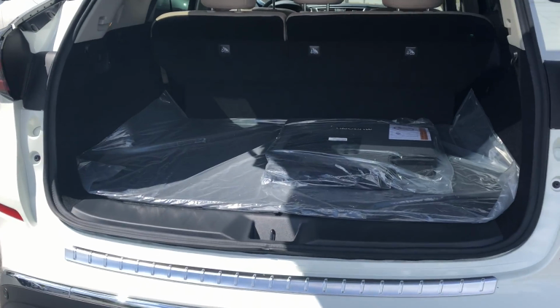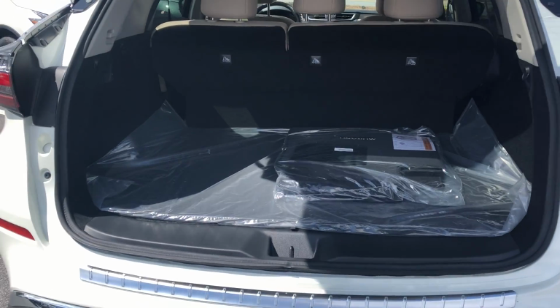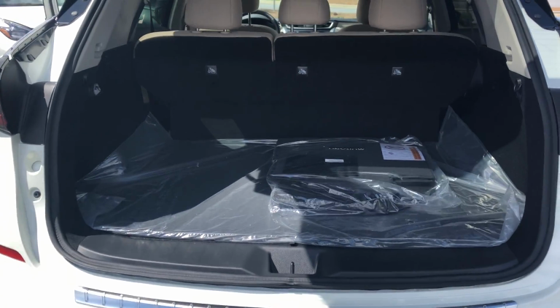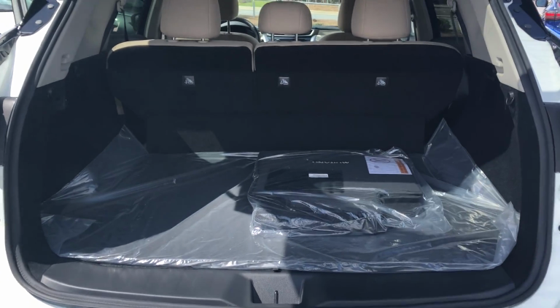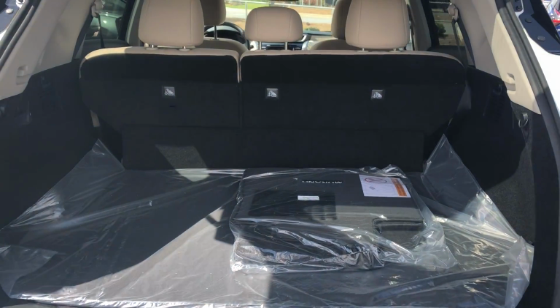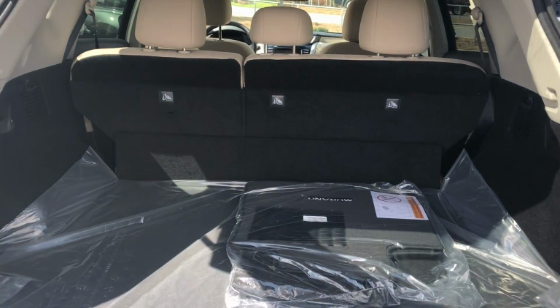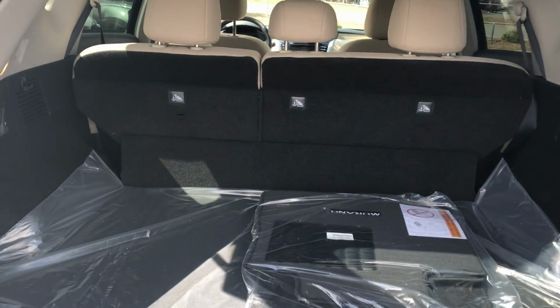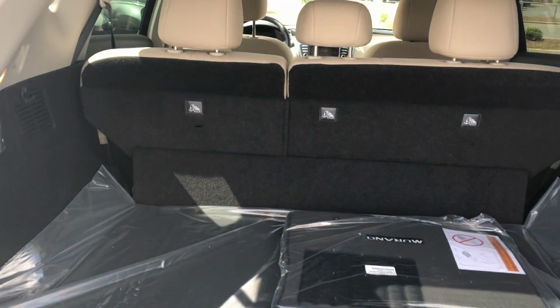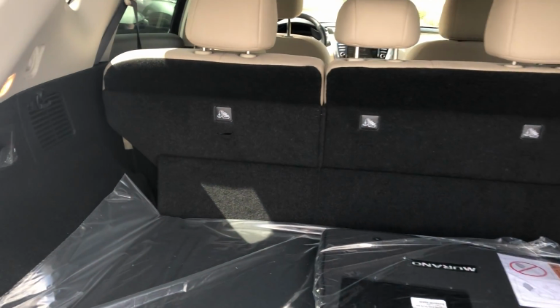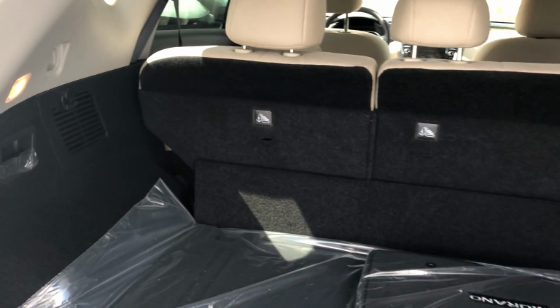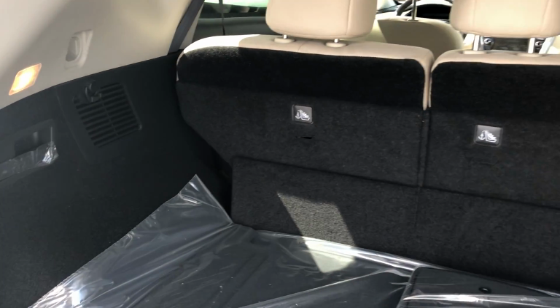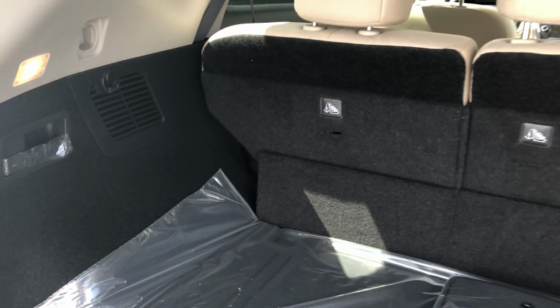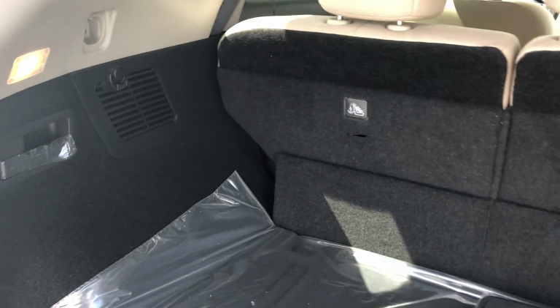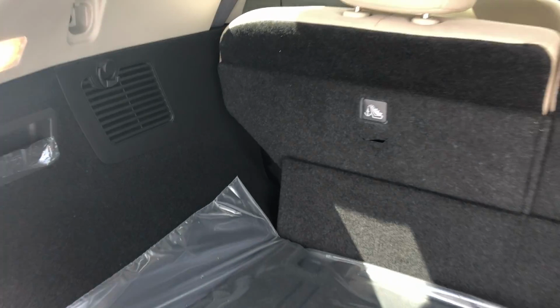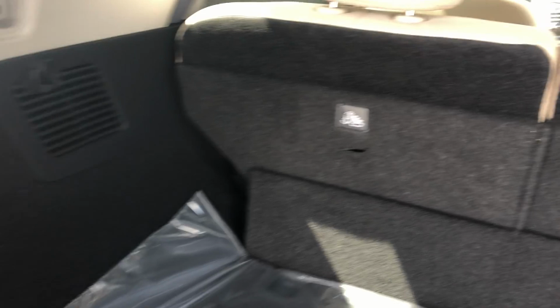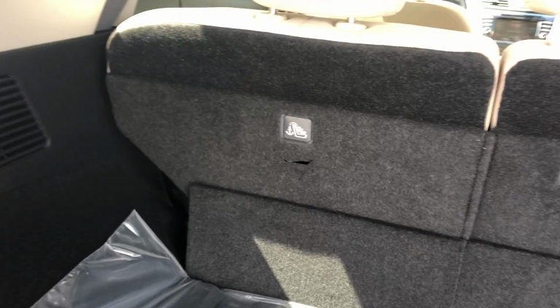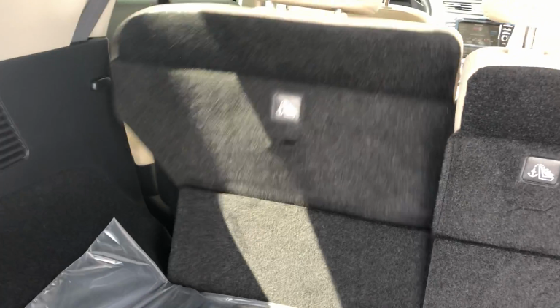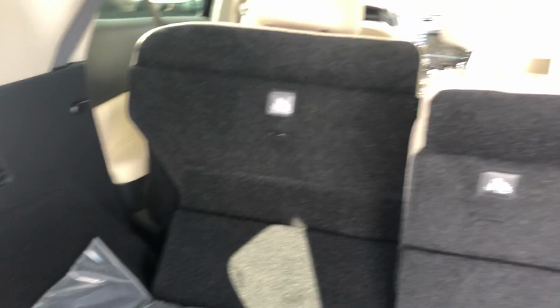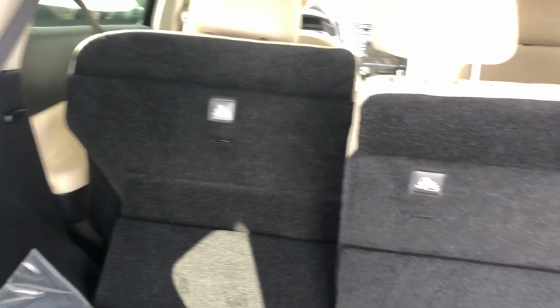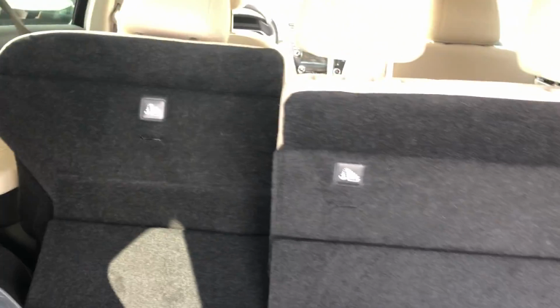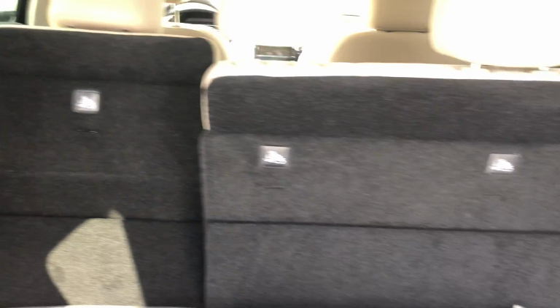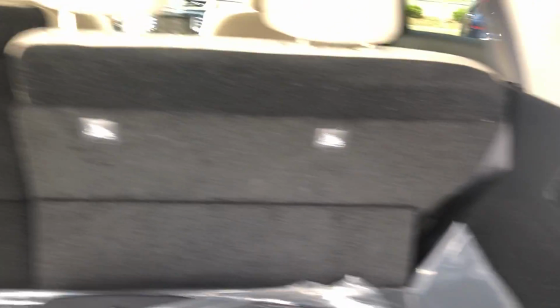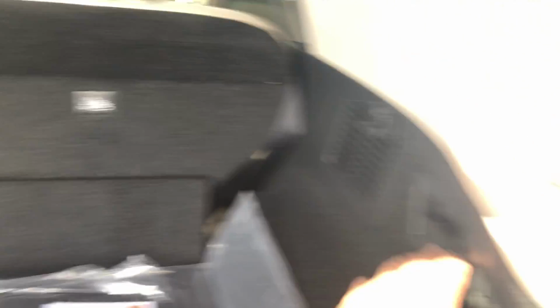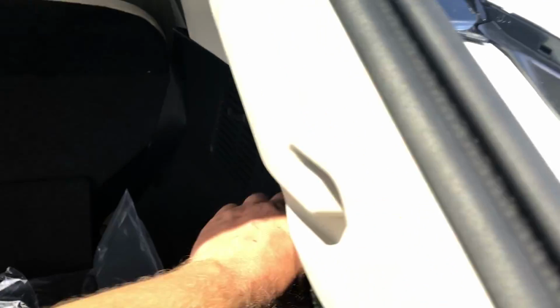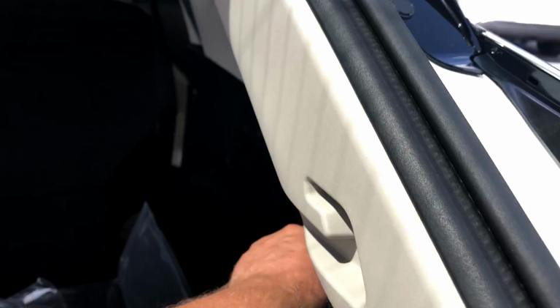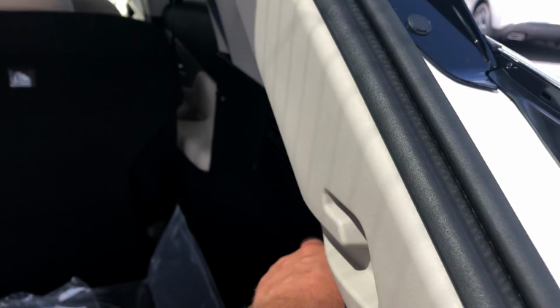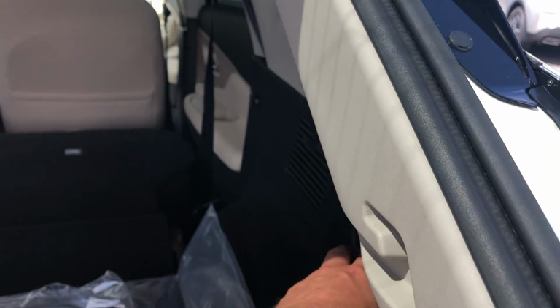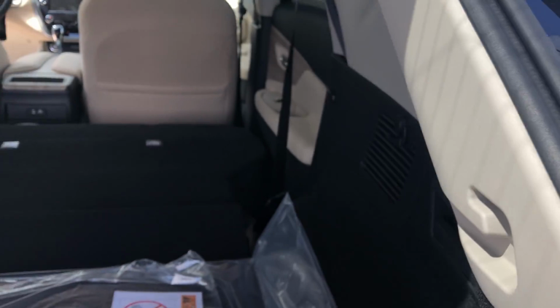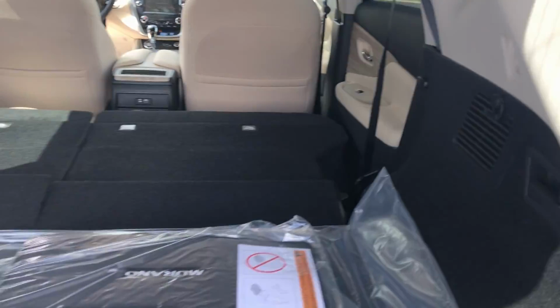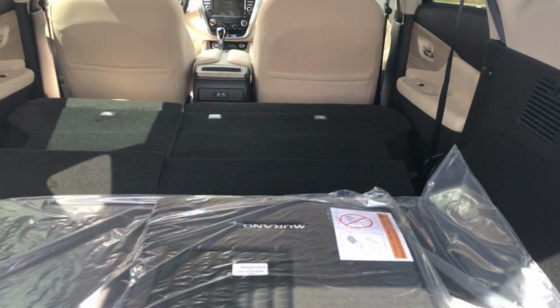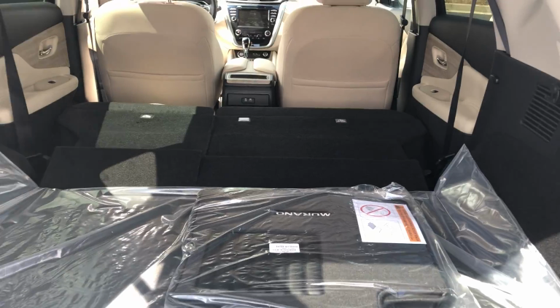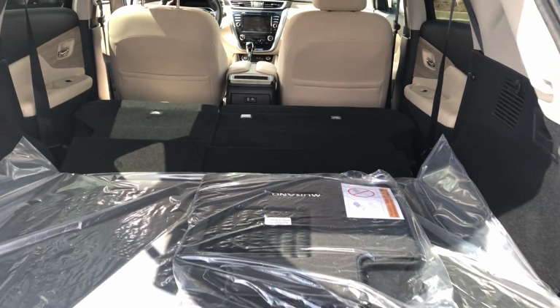The vehicle is equipped with backup camera and backup sensors. It has rear cargo seats that fold down on each side, giving you lots of storage.